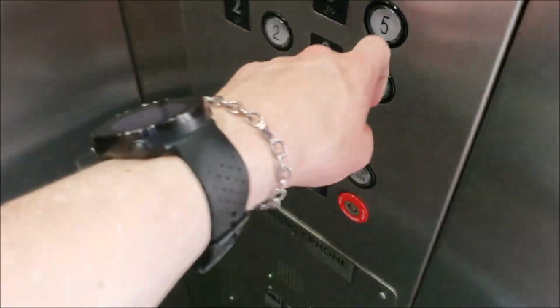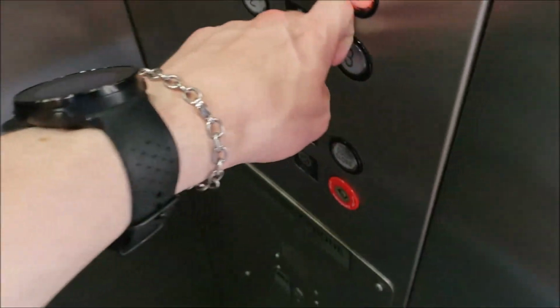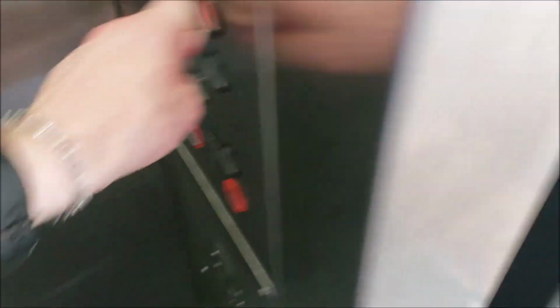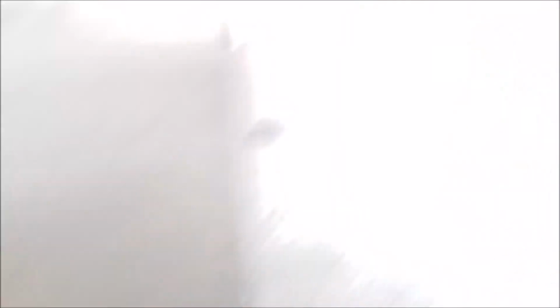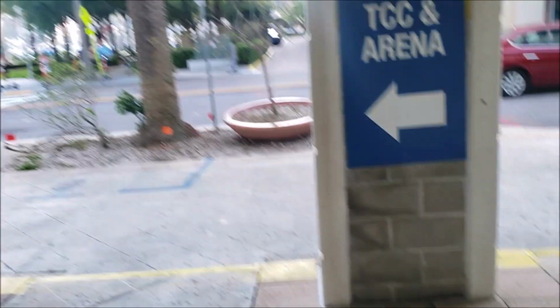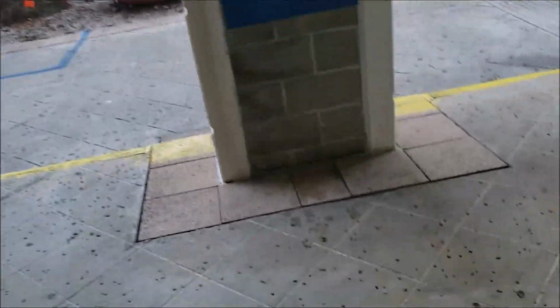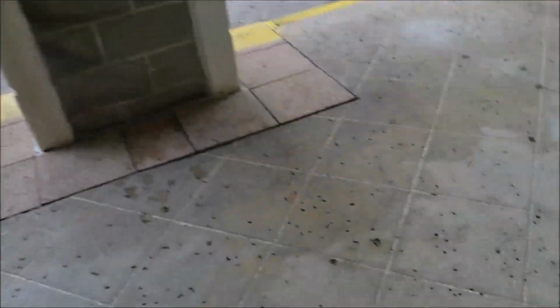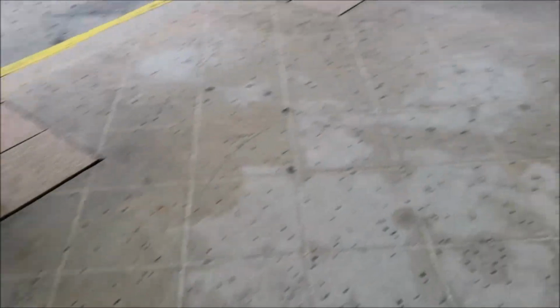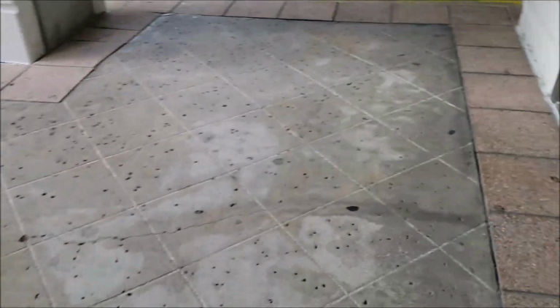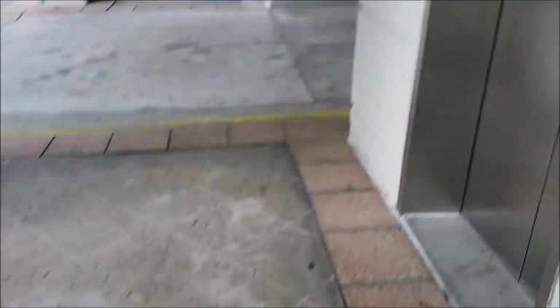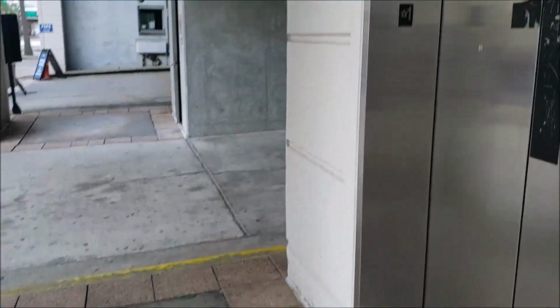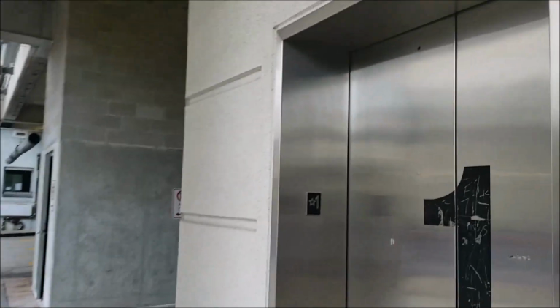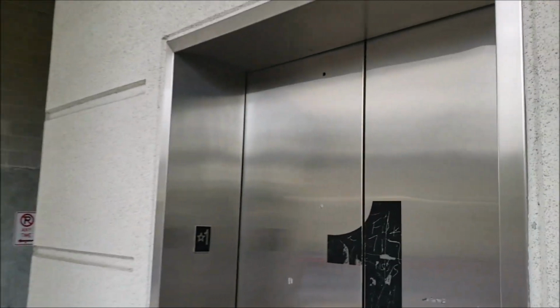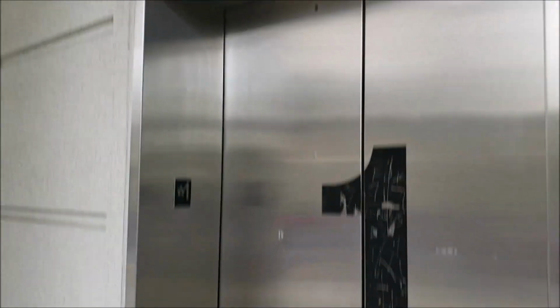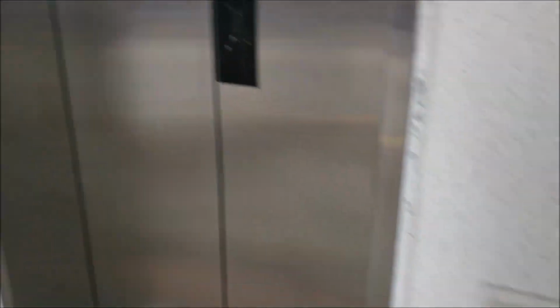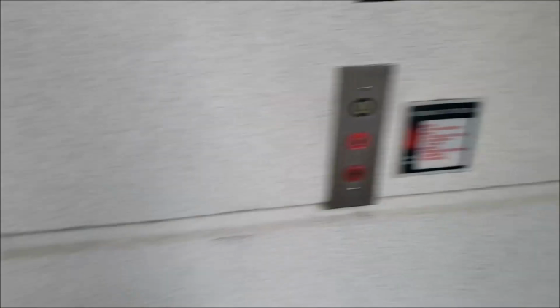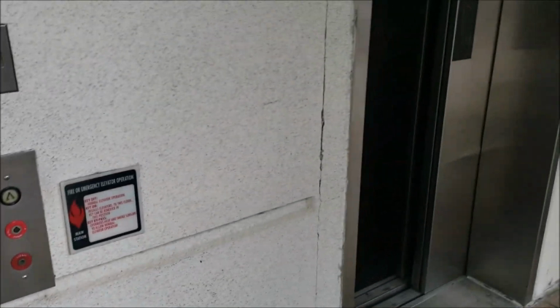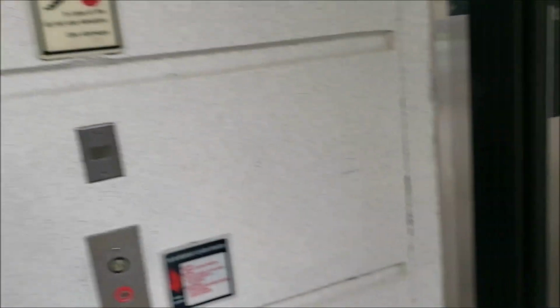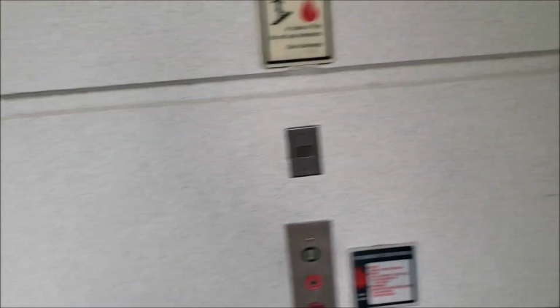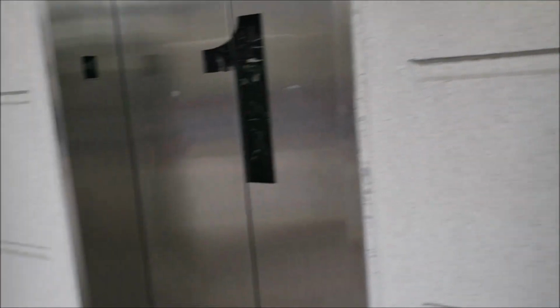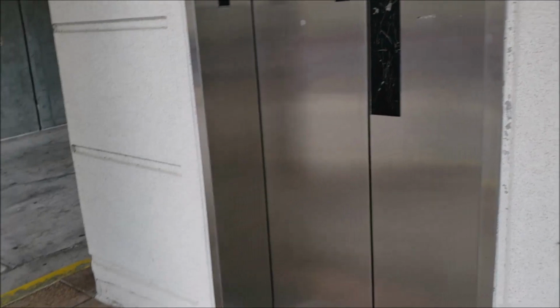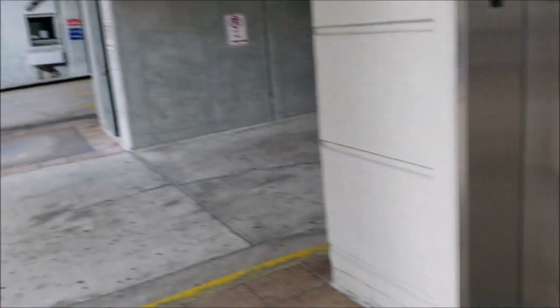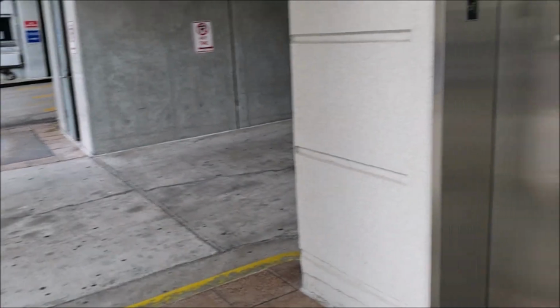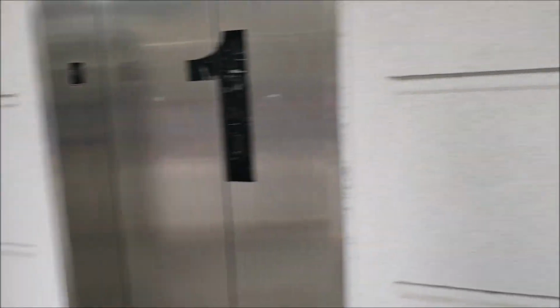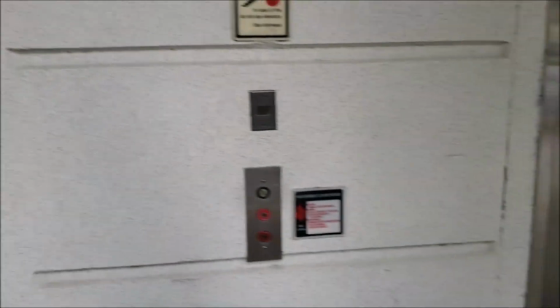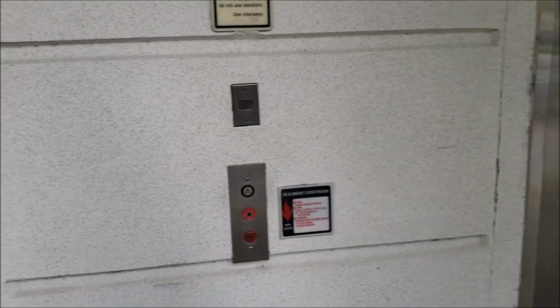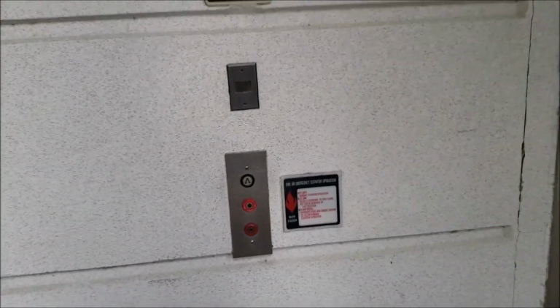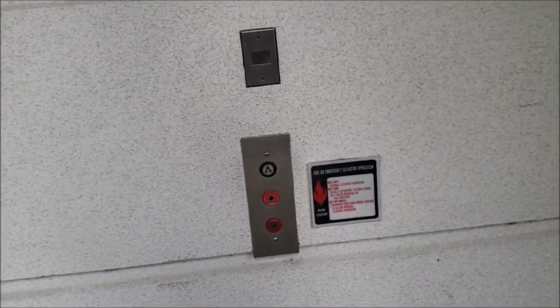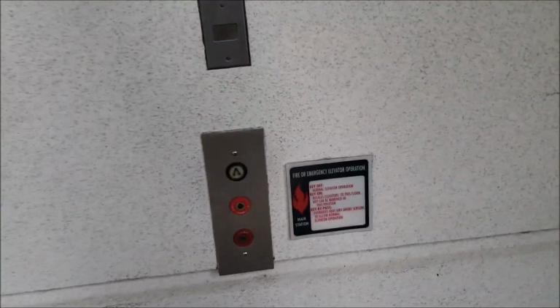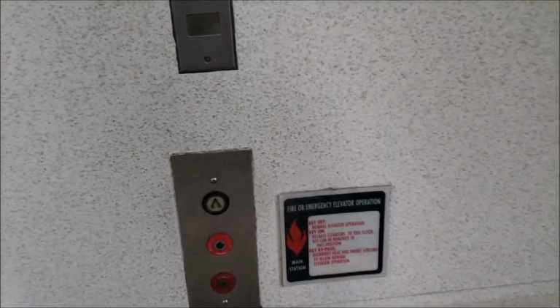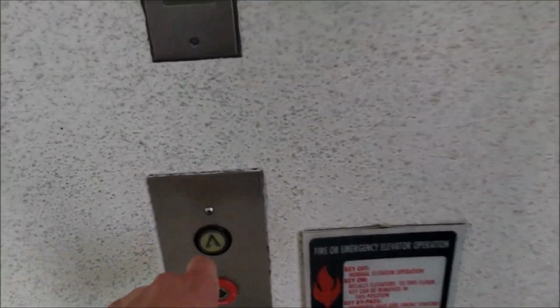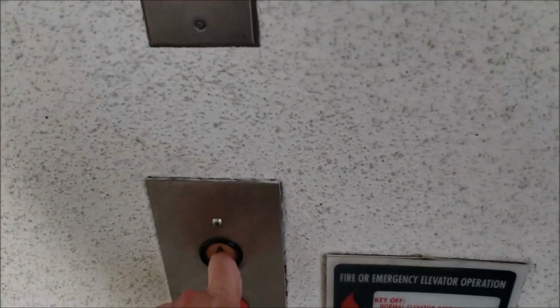We're going to send this one up and ride the other one. I'm not sure how many banks of elevators there are in this parking garage, but I think they're all identical.